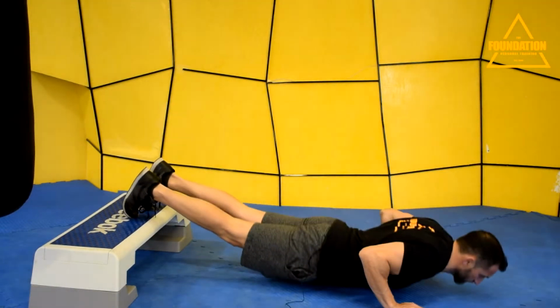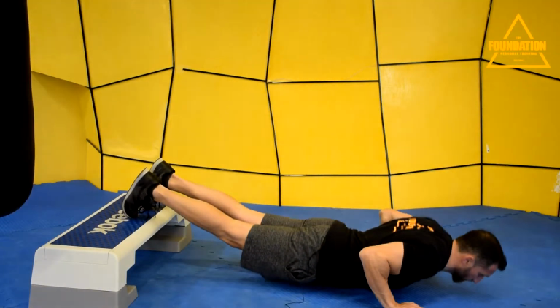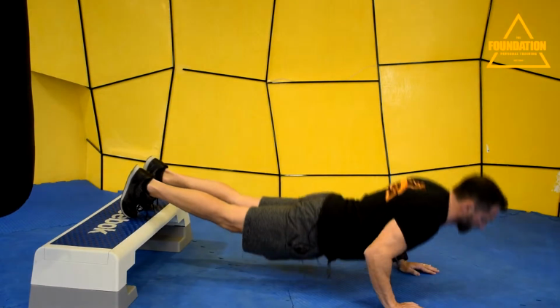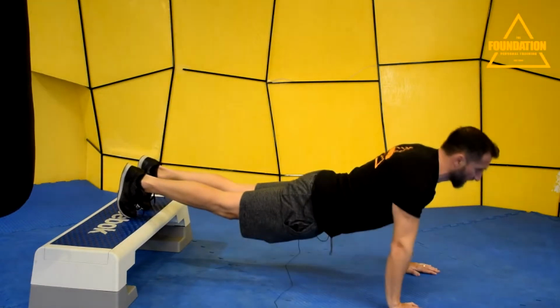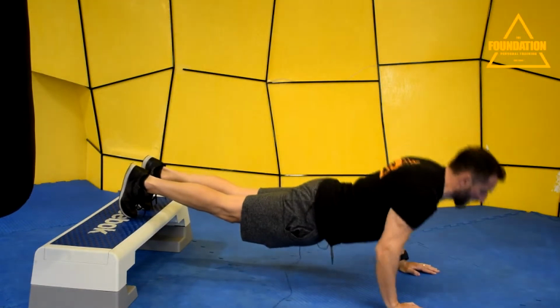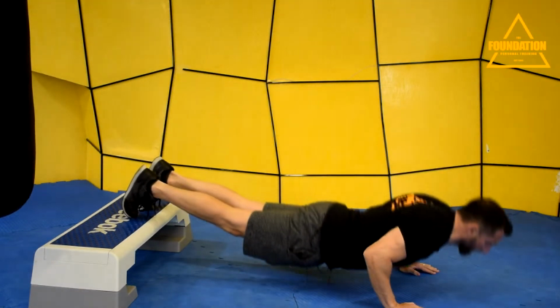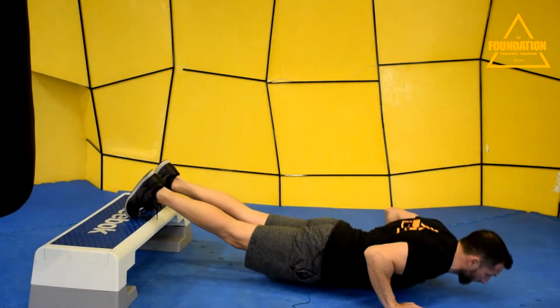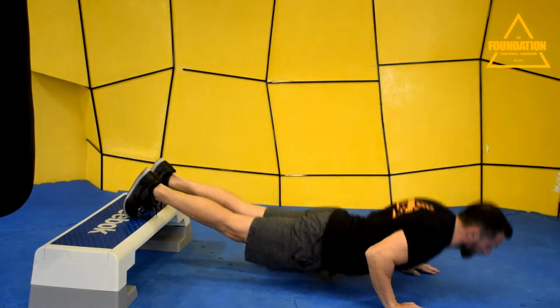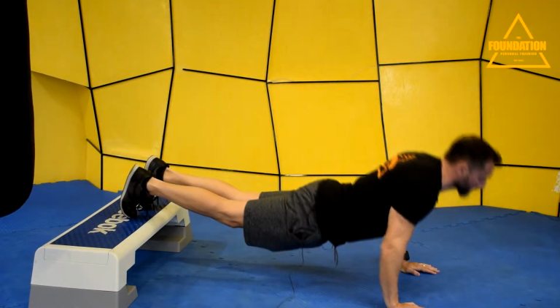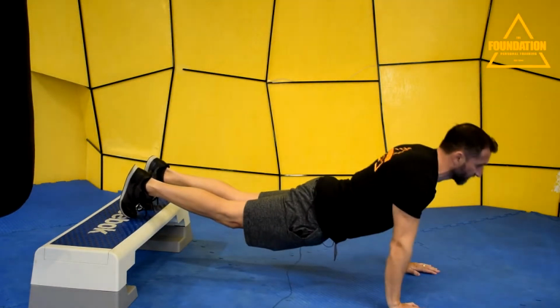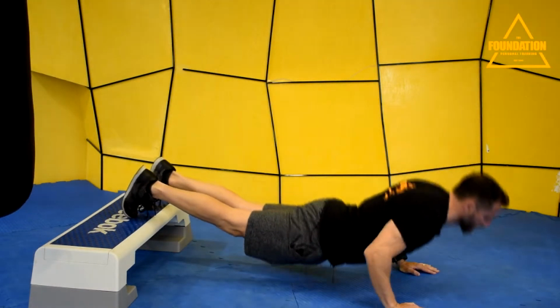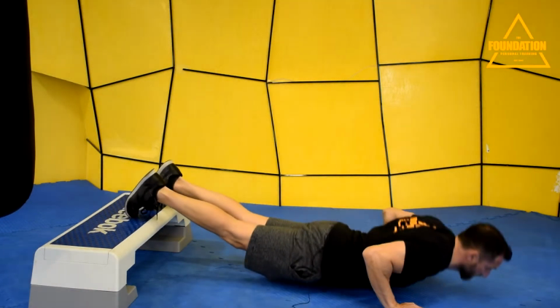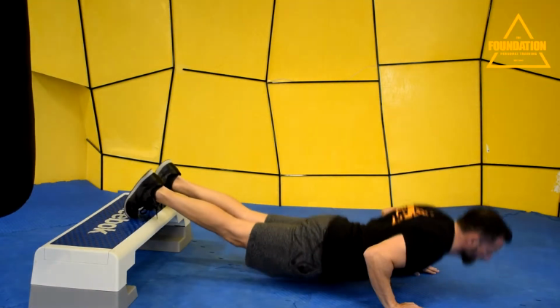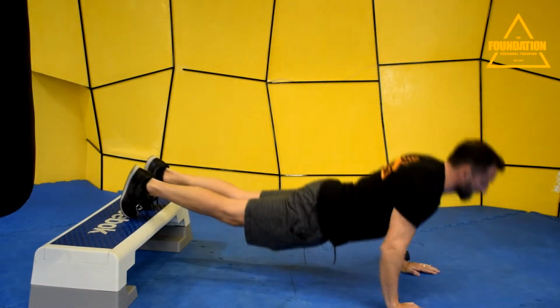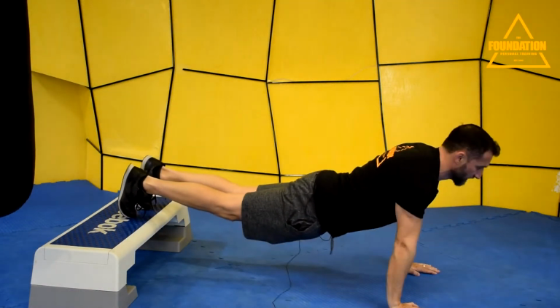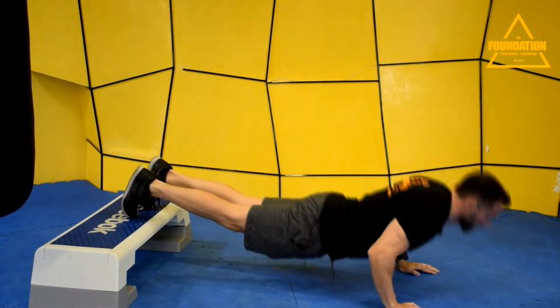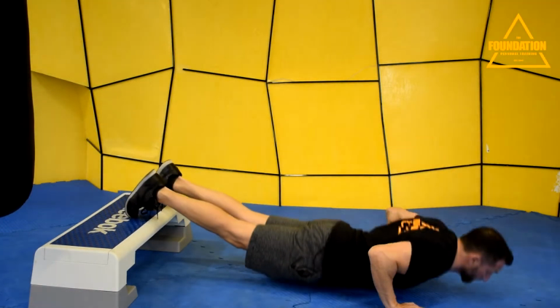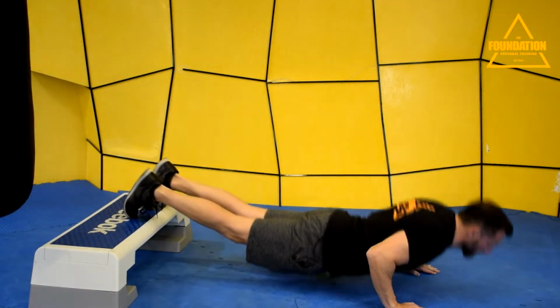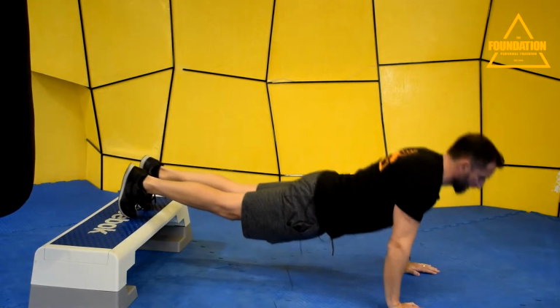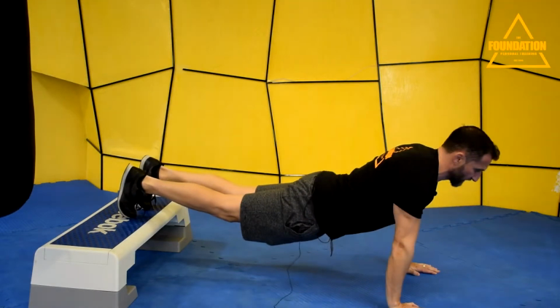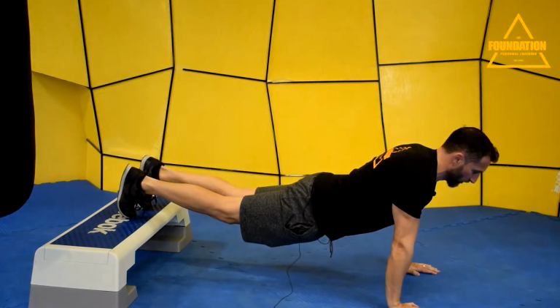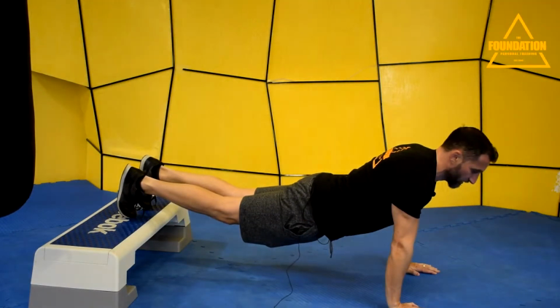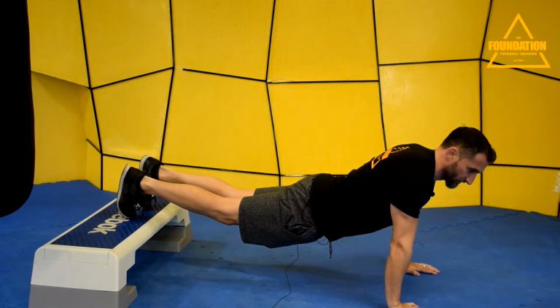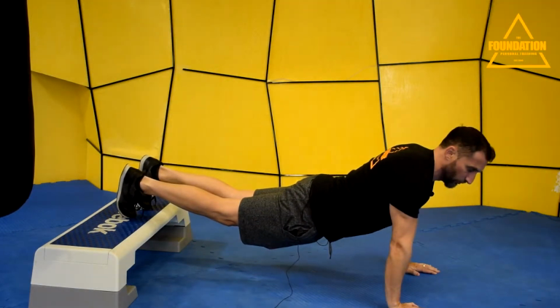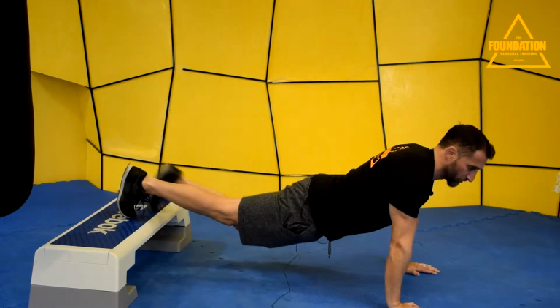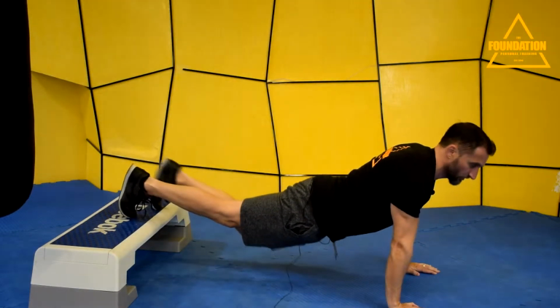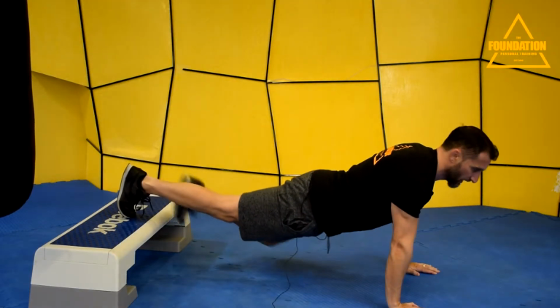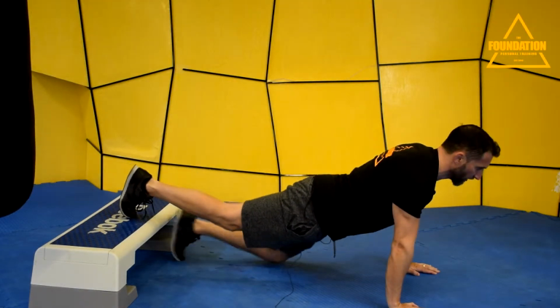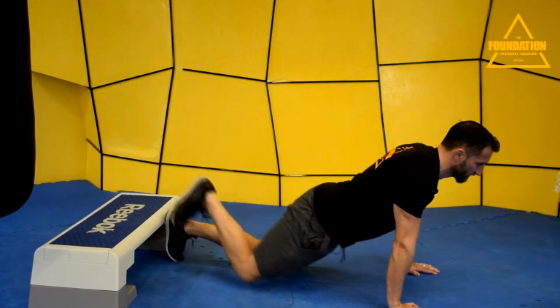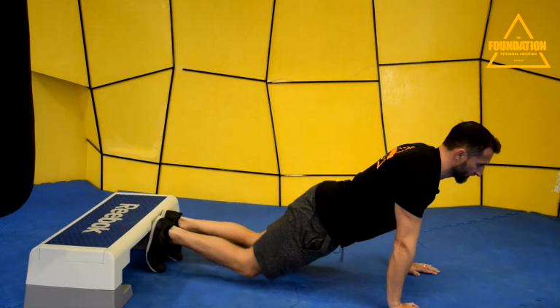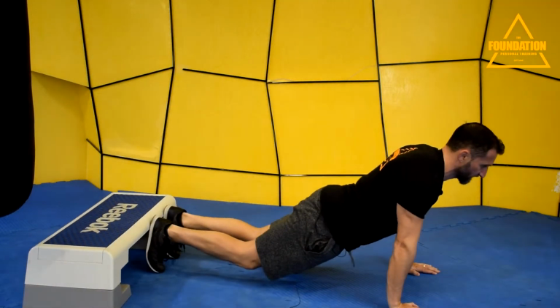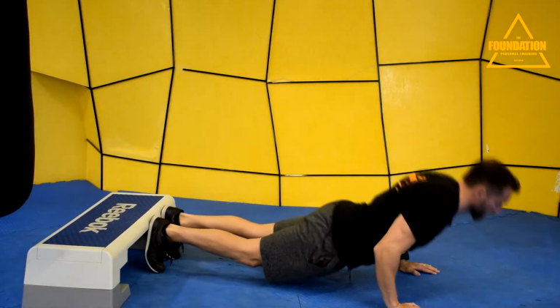You do the reps, you think you feel this extra difficulty. But in reality, all I'm doing is a normal push-up. Look at the line of my body — it's exactly the same.